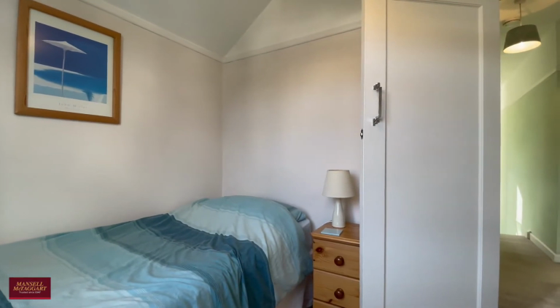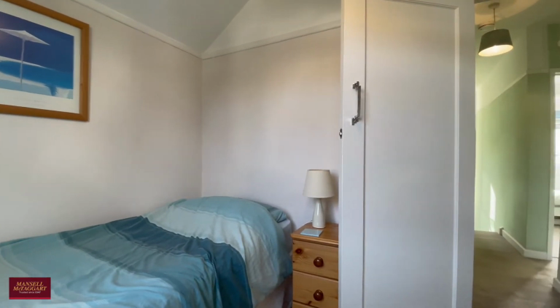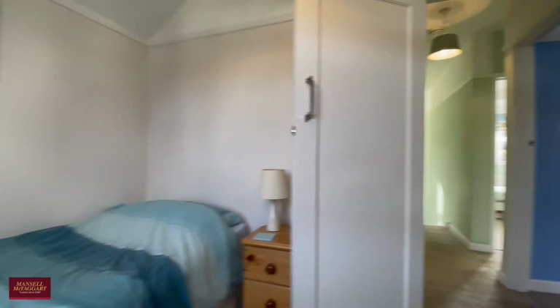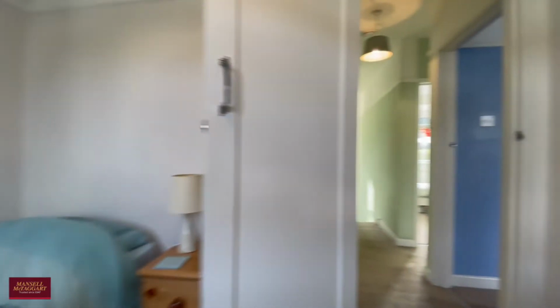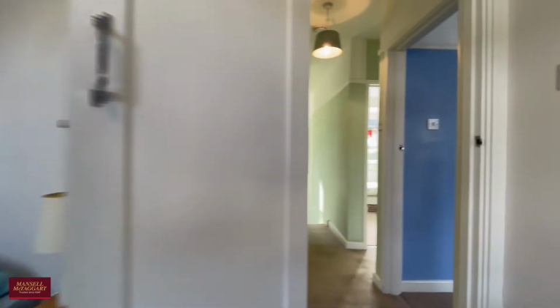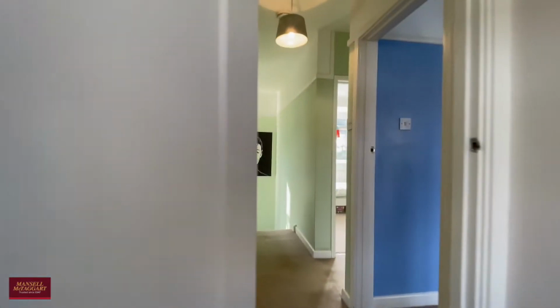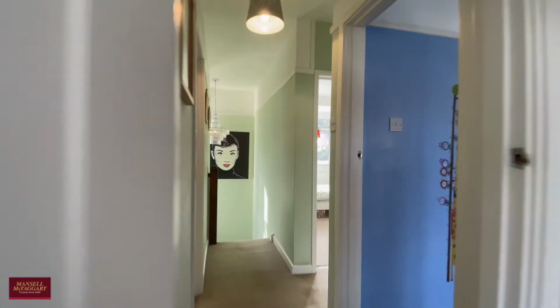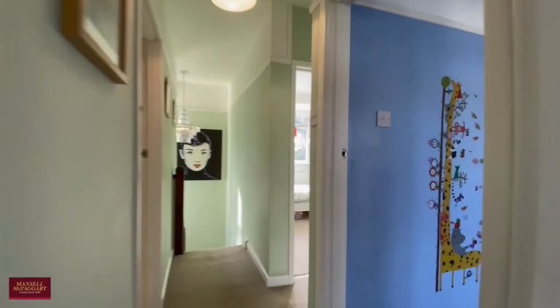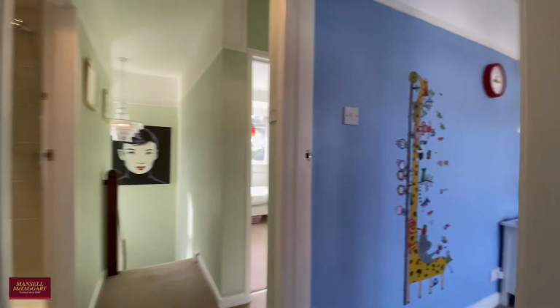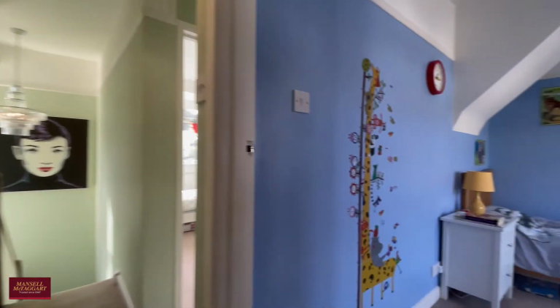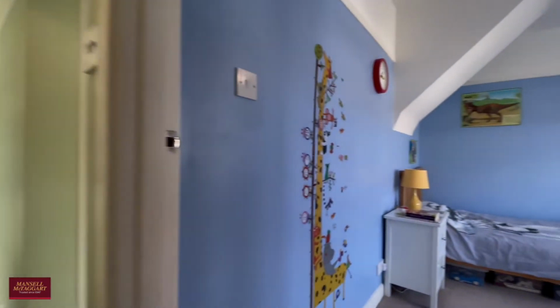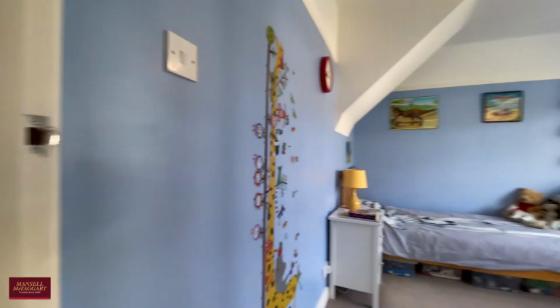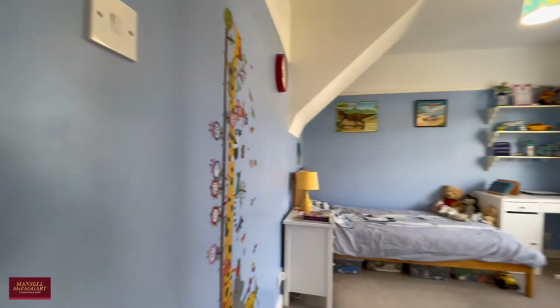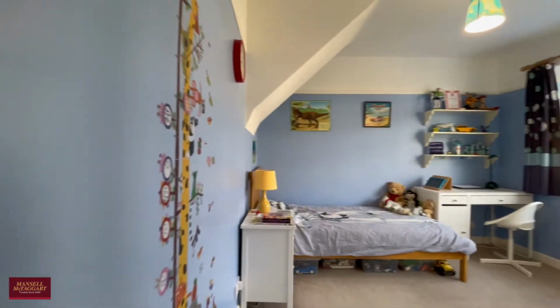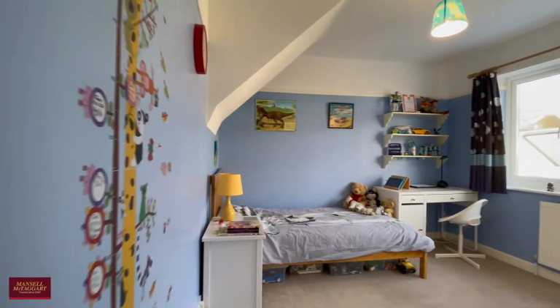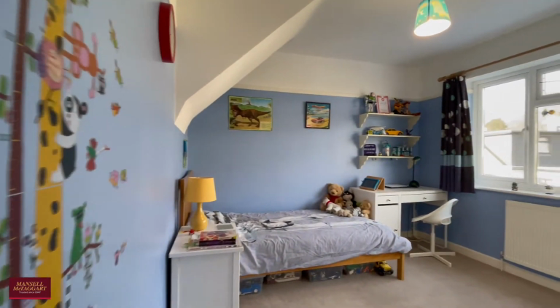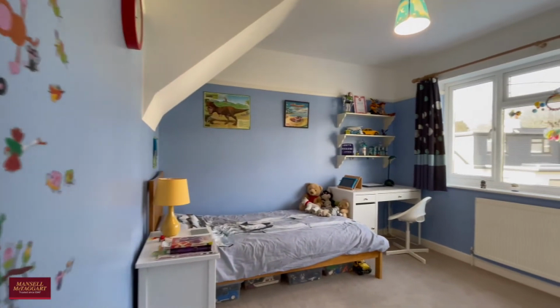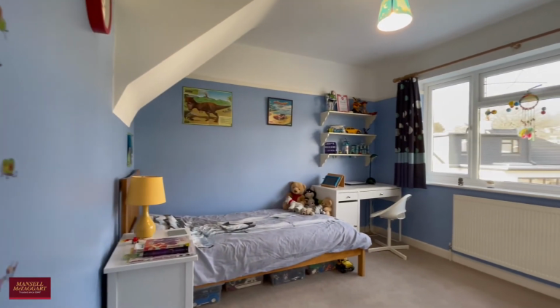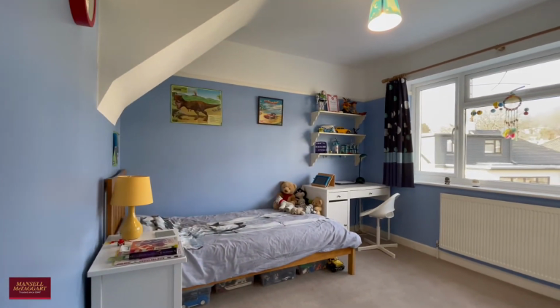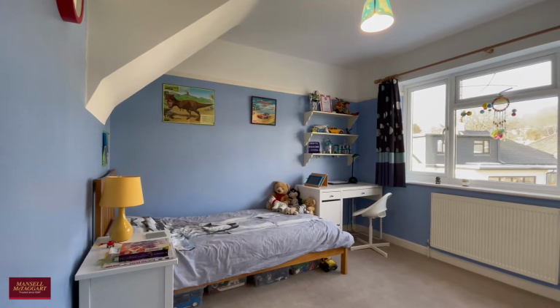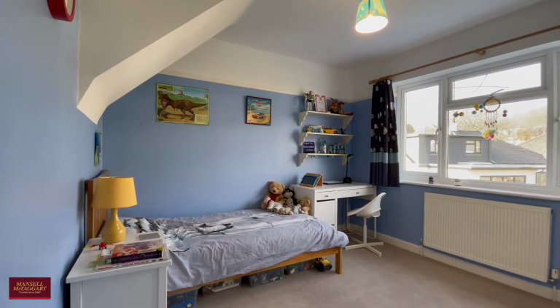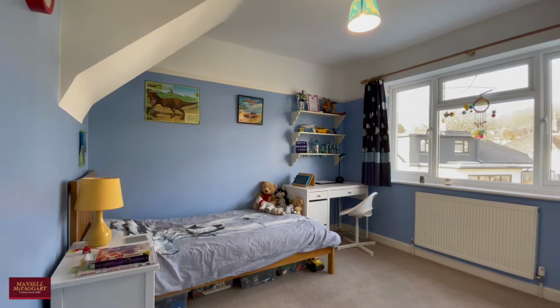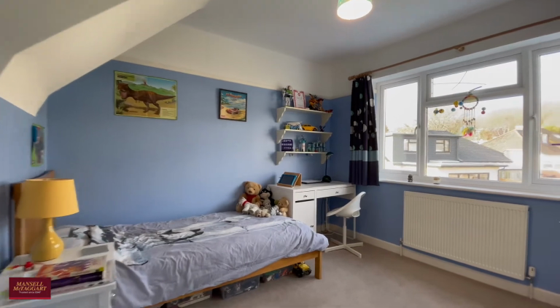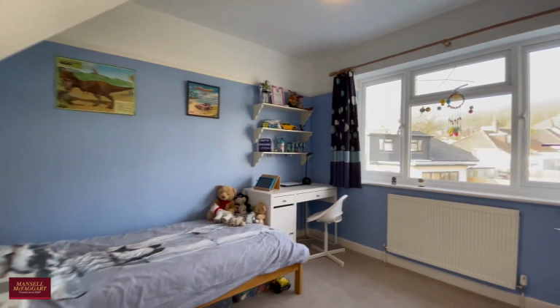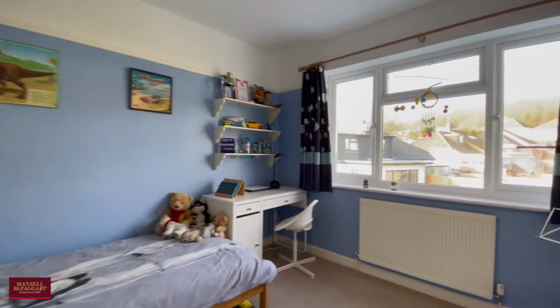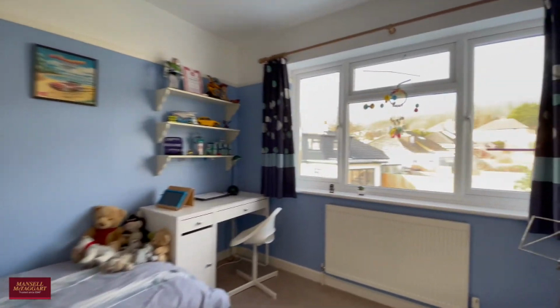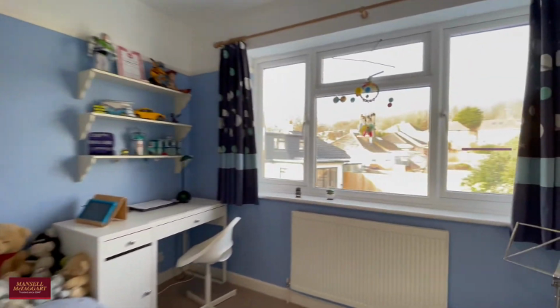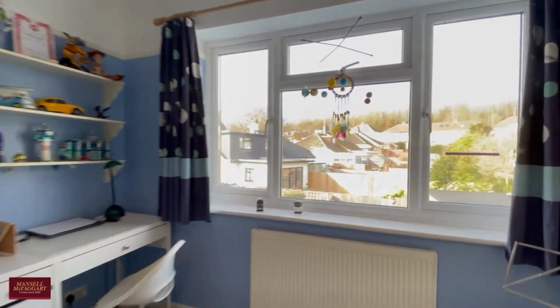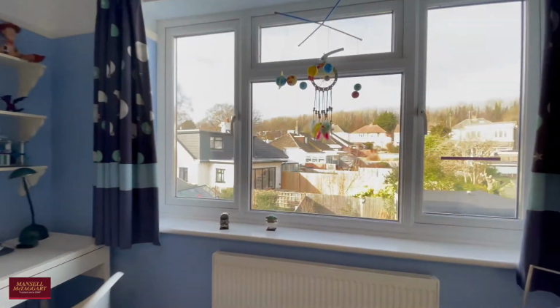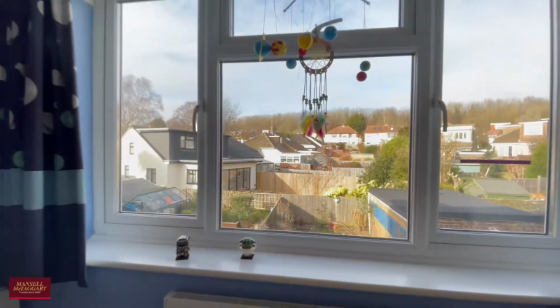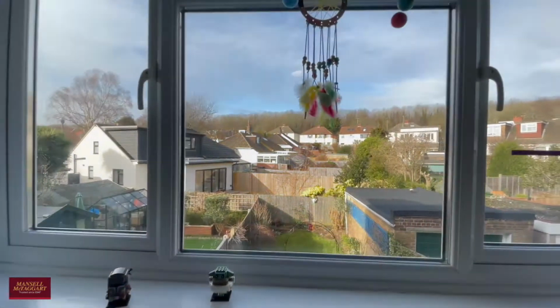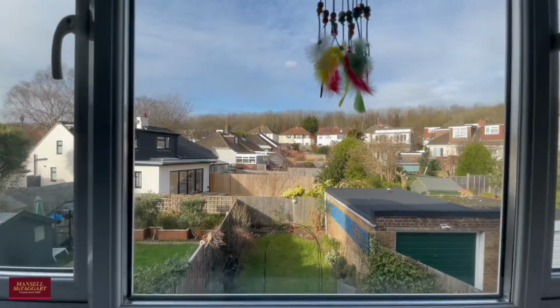It's a really comfortable bedroom actually, and then the two main bedrooms on the first floor are of virtually the same size, so both very comfortable doubles indeed.